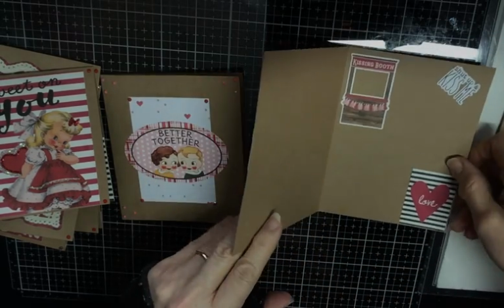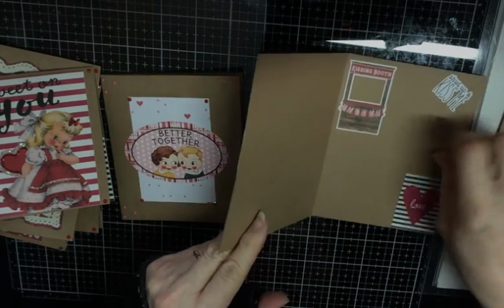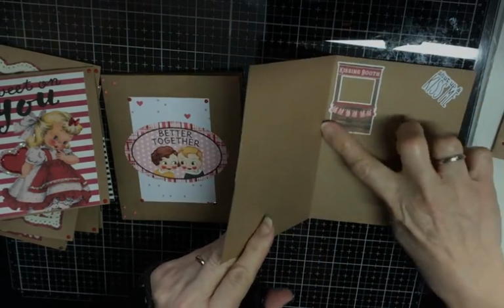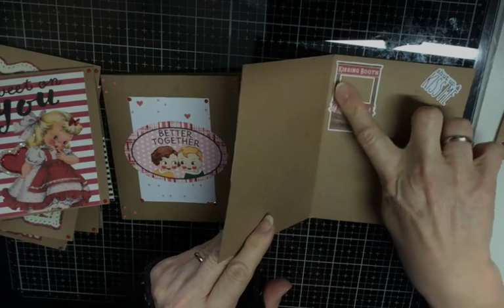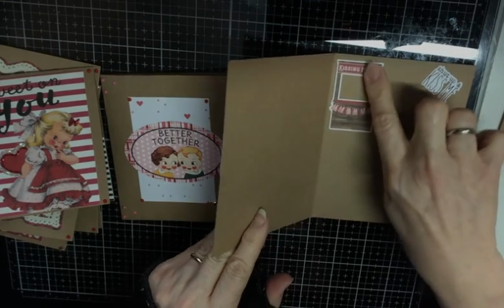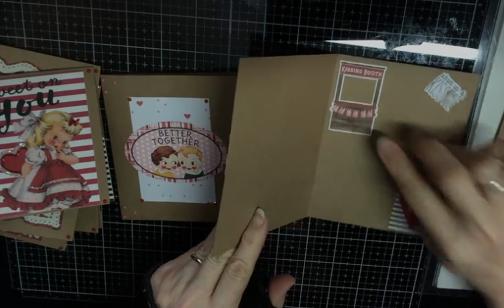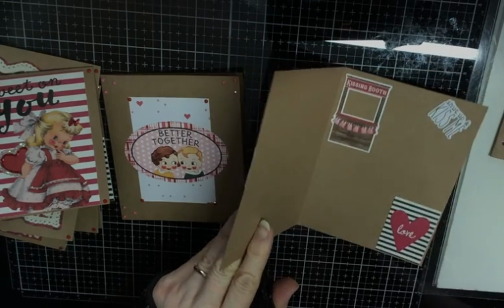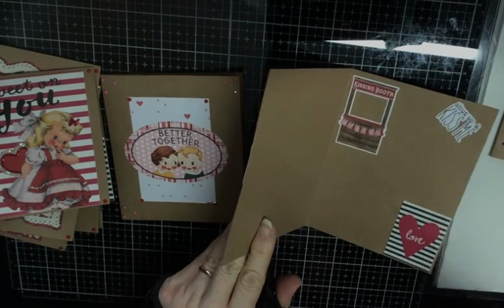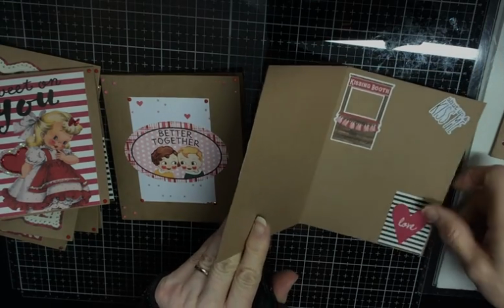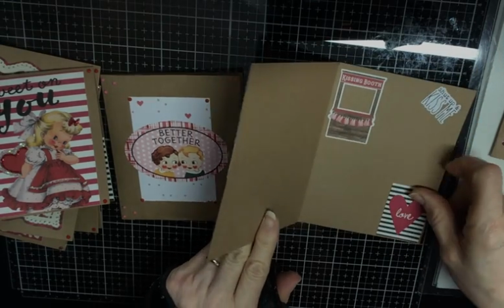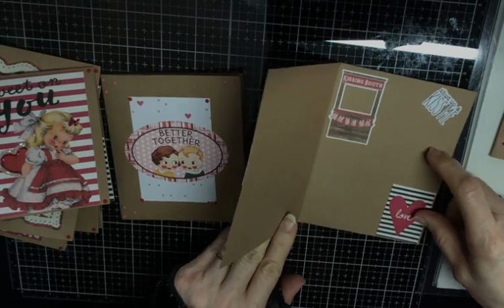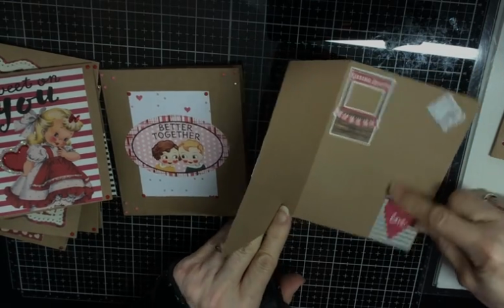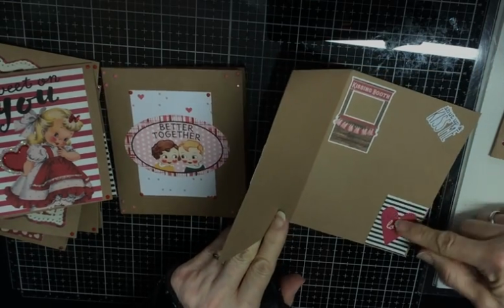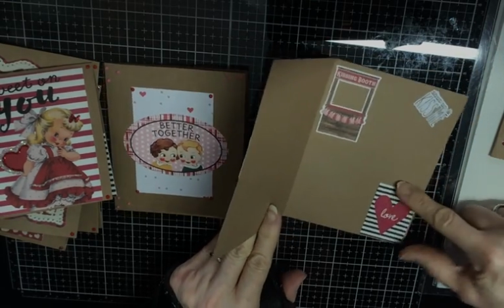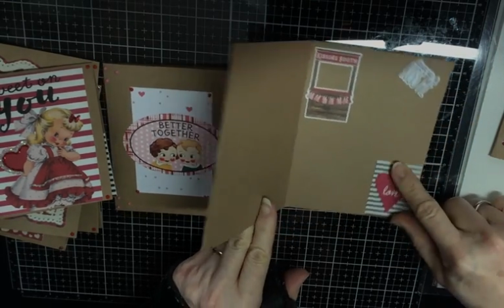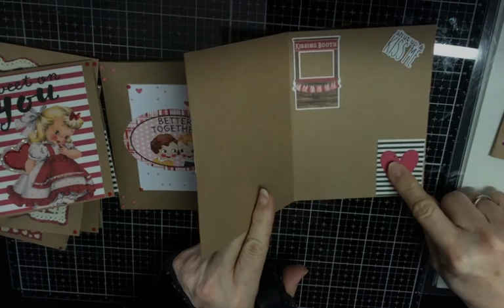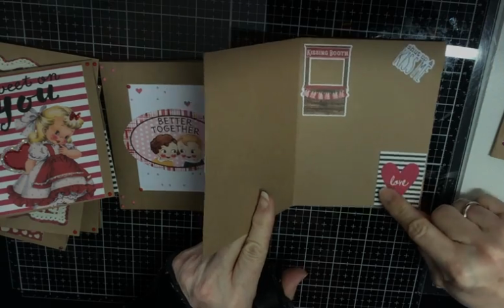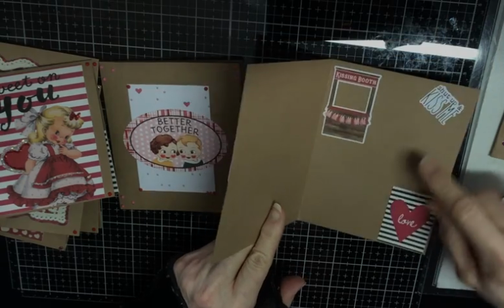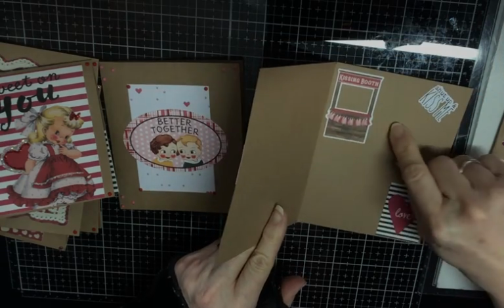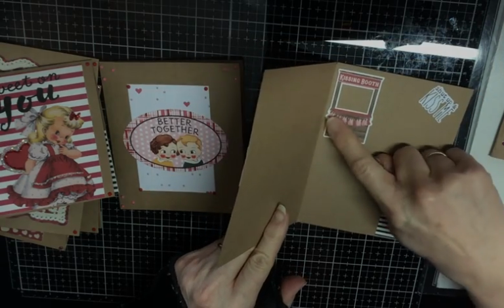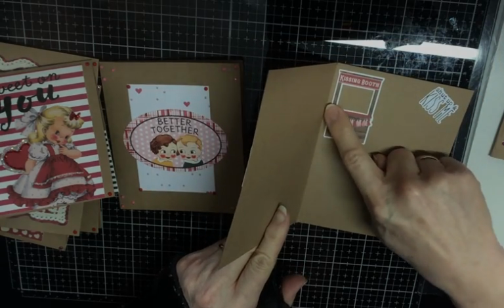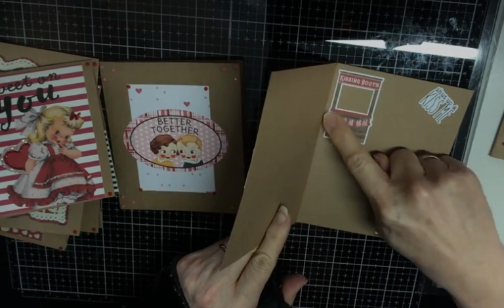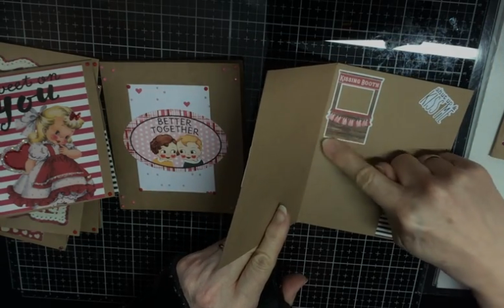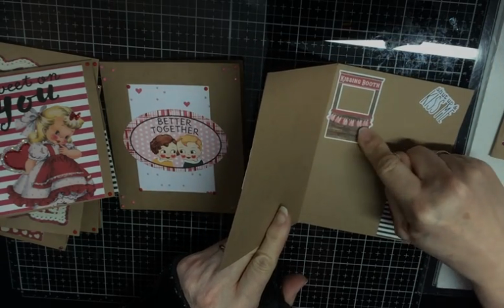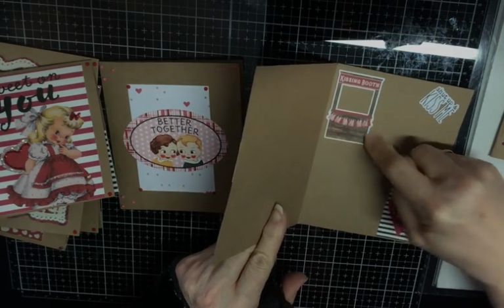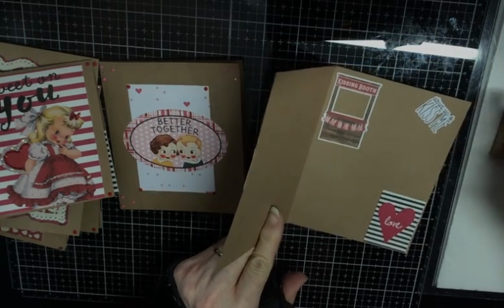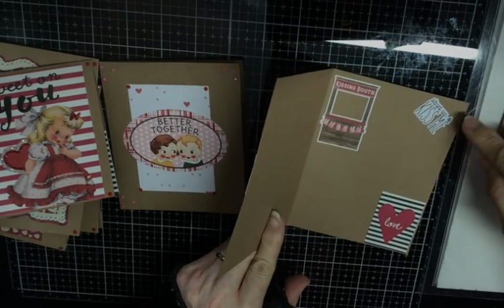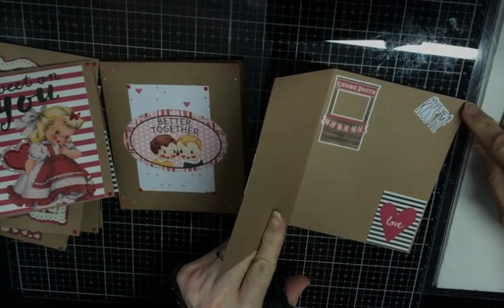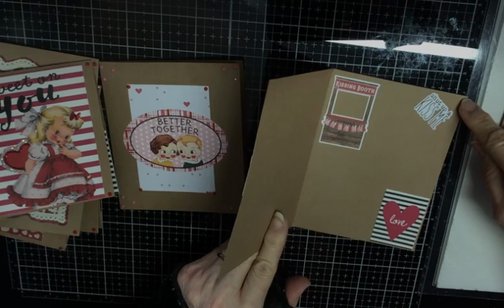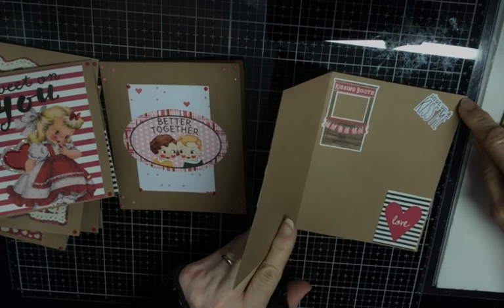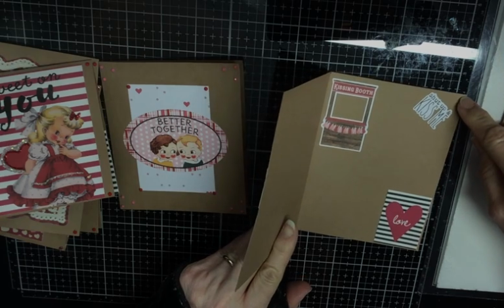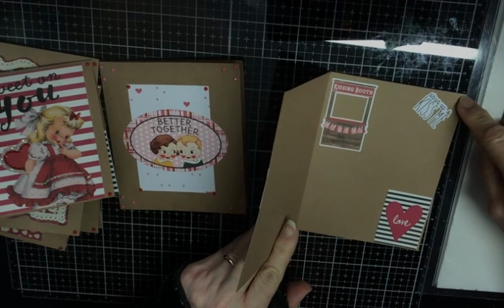And then I just put these stickers in. That's a cut-apart on that one. And this is a kissing booth sticker, and it says "shut up and kiss me."